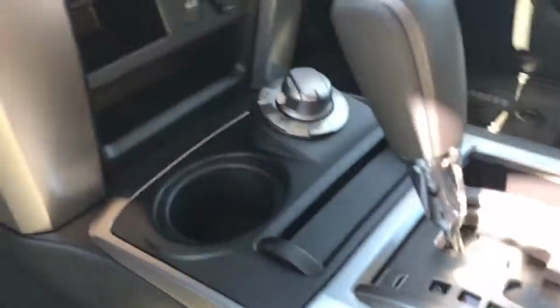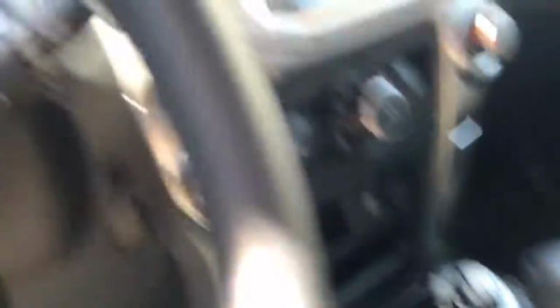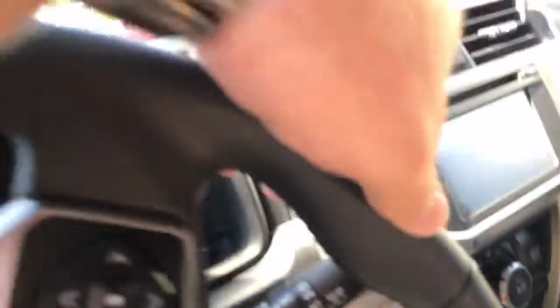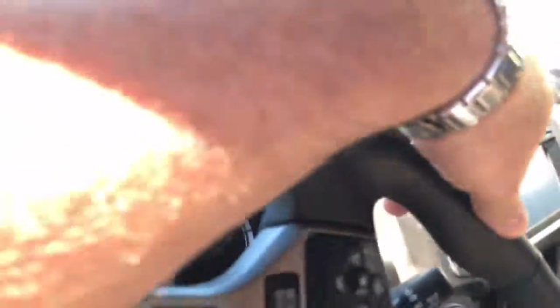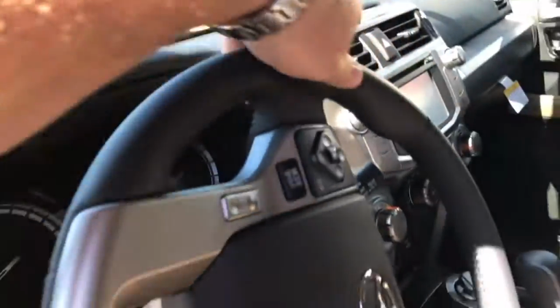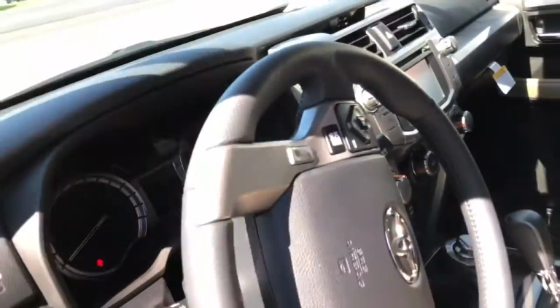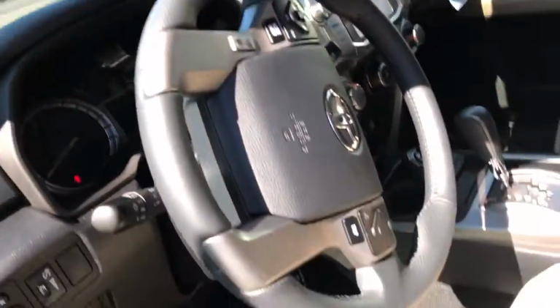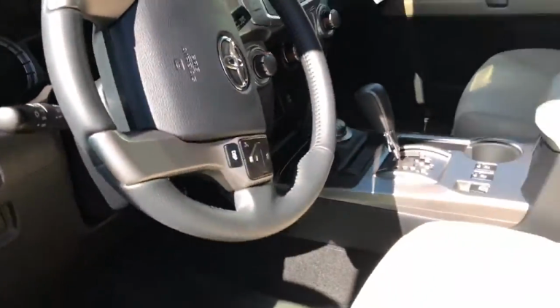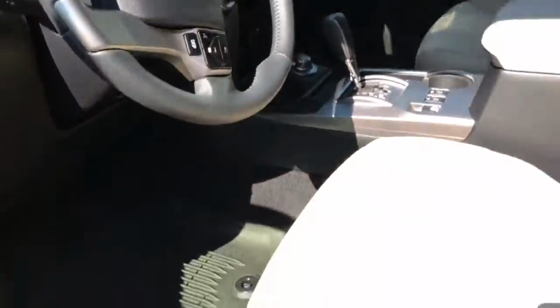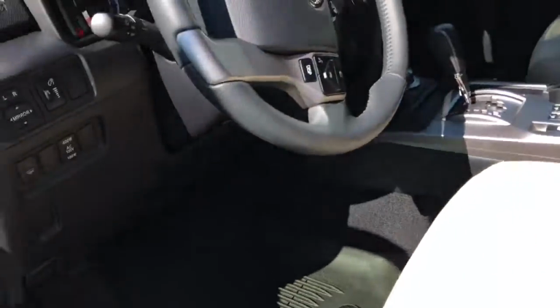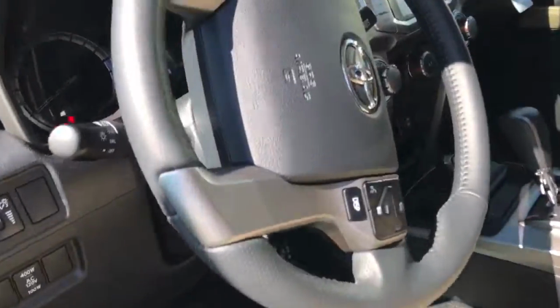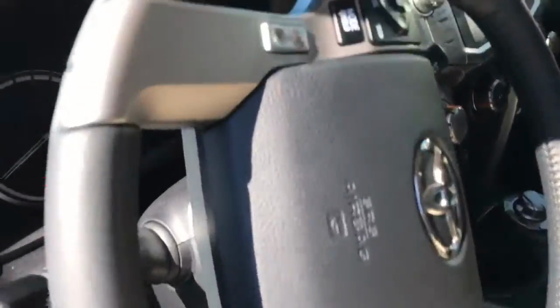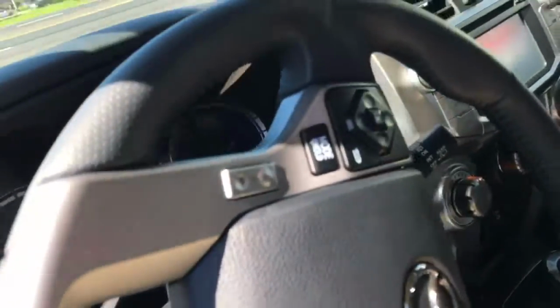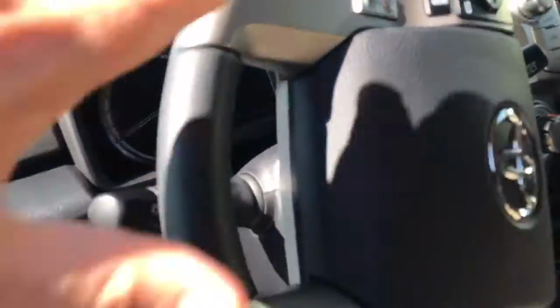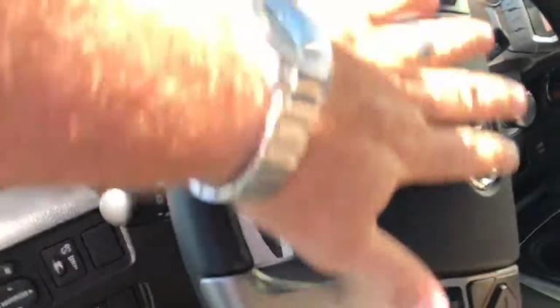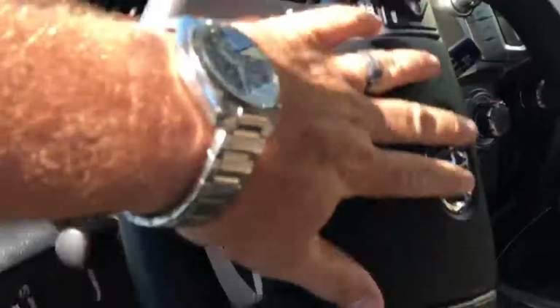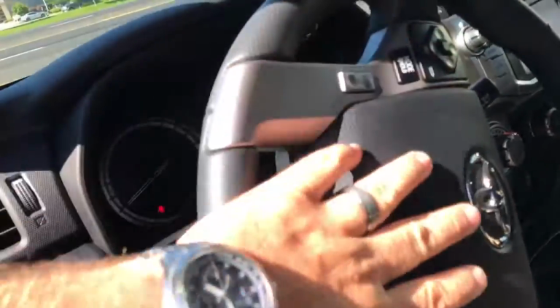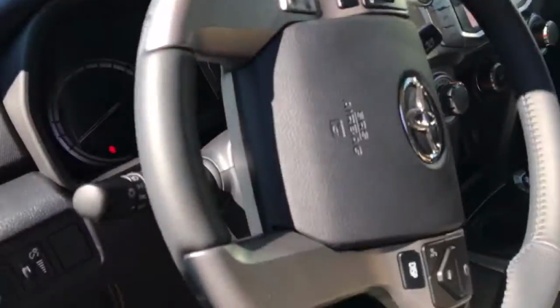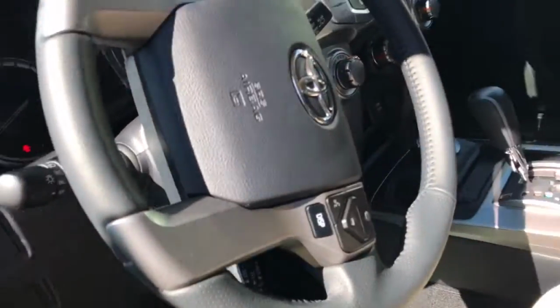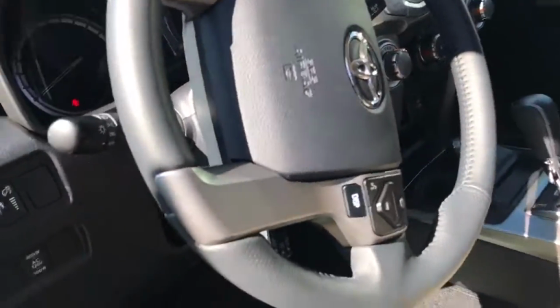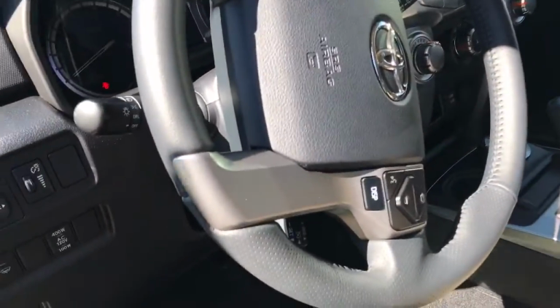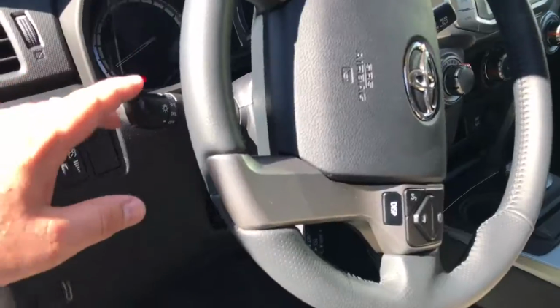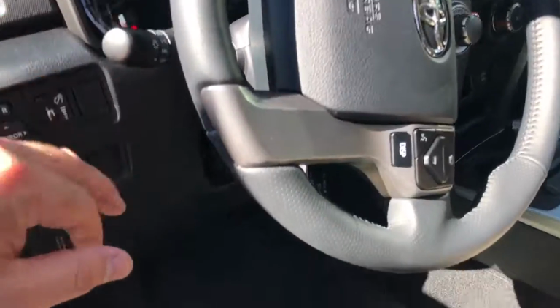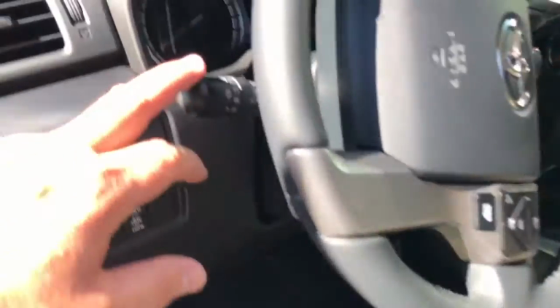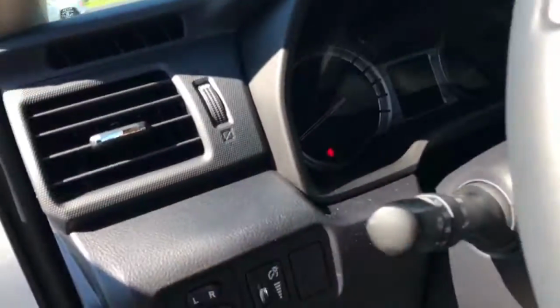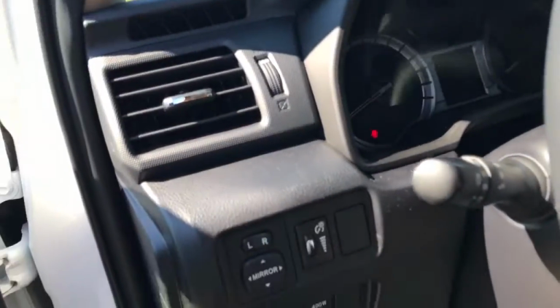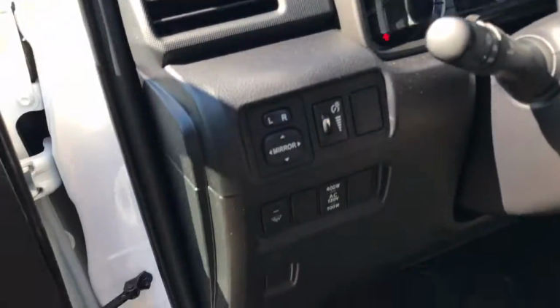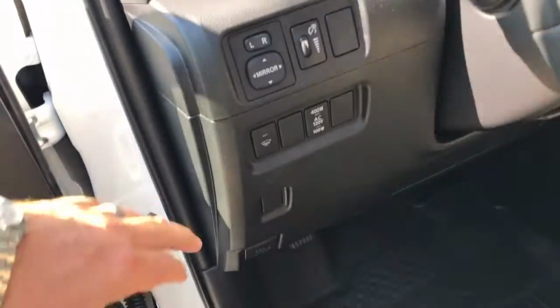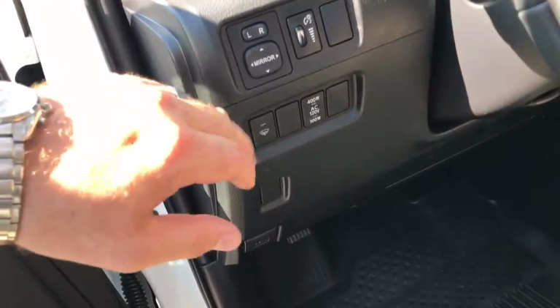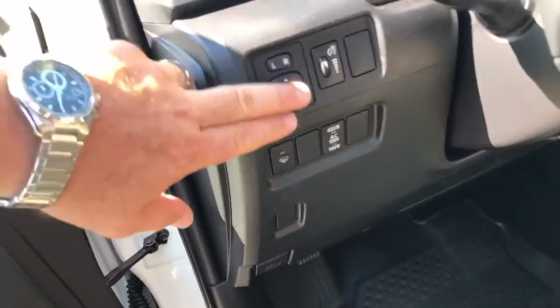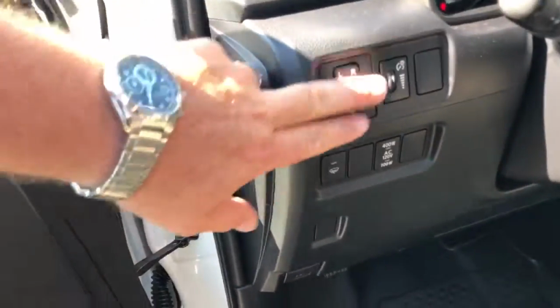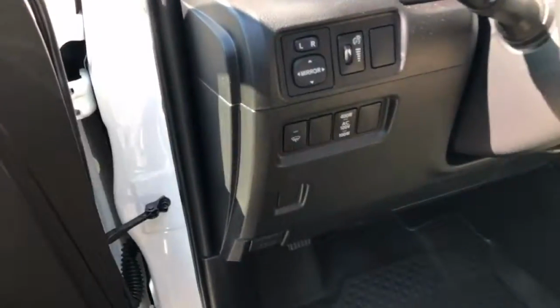All your same controls as I showed you — as far as the location of controls on the steering wheel that the Limited has — however it does not have the automatic headlights. Mirror controls are here.